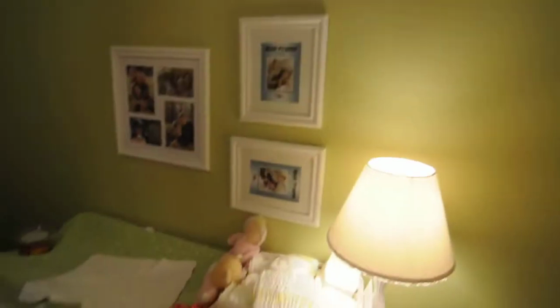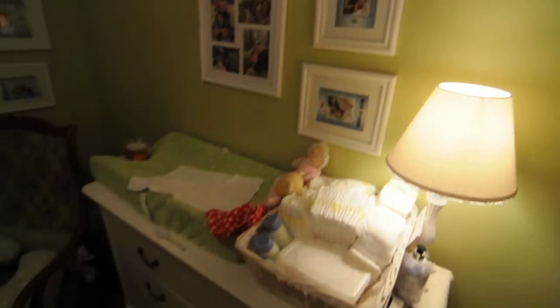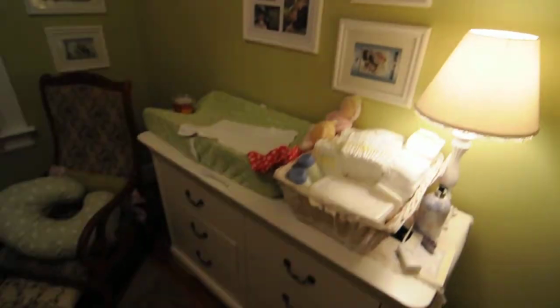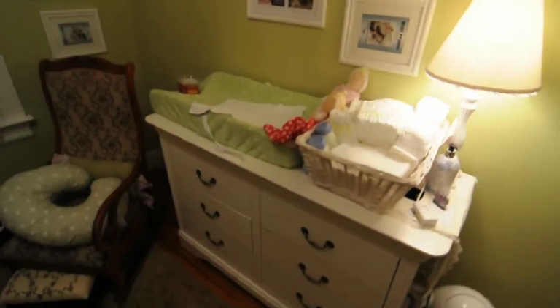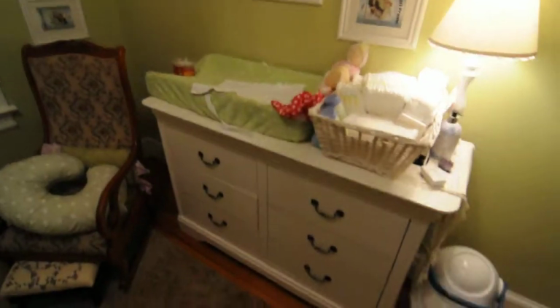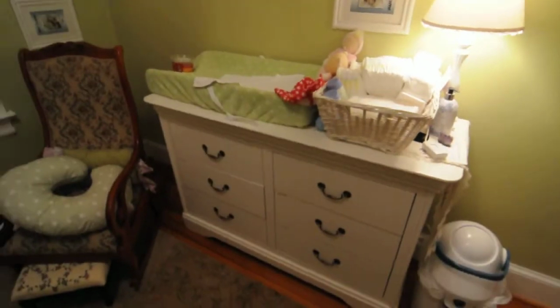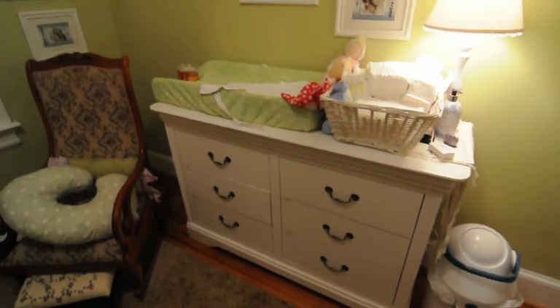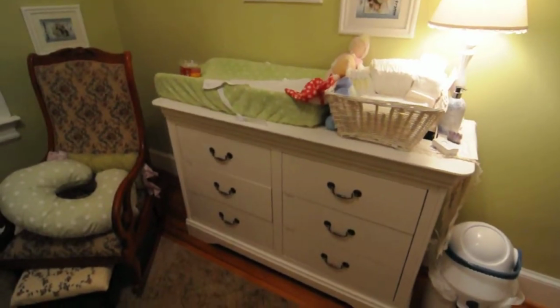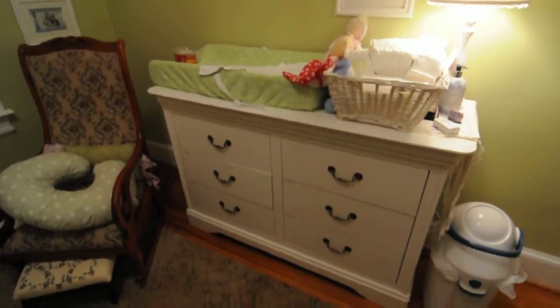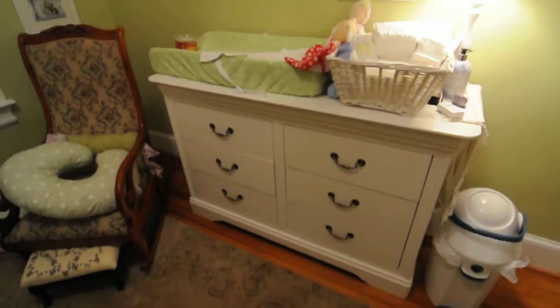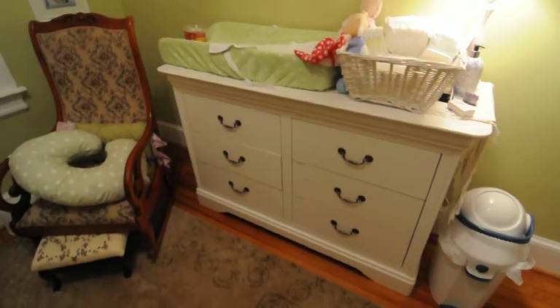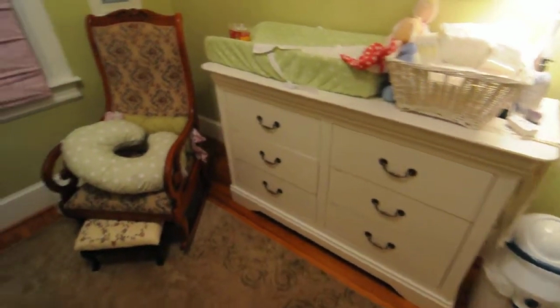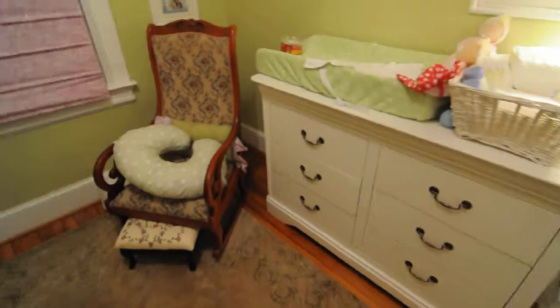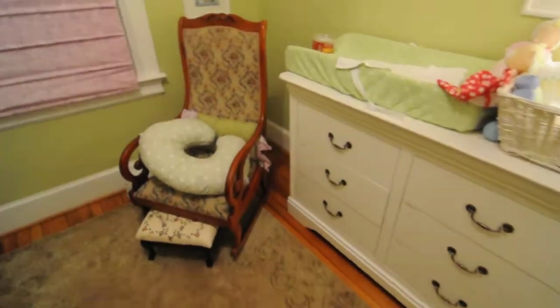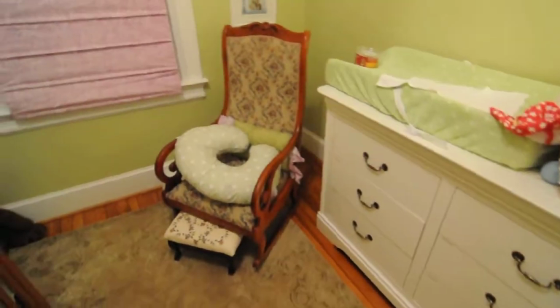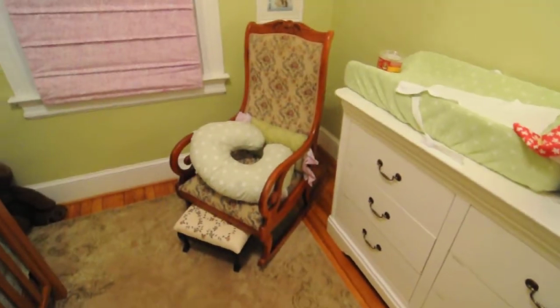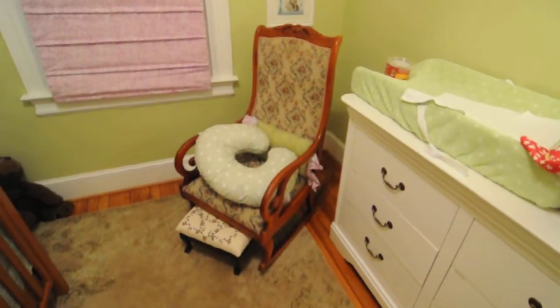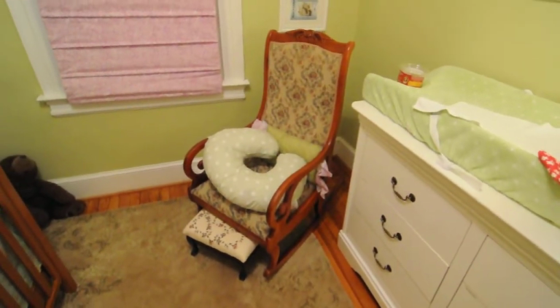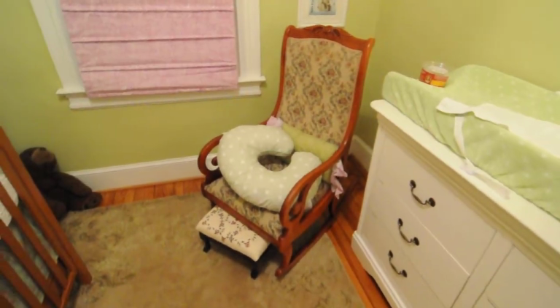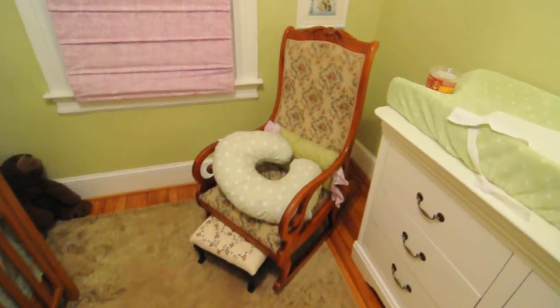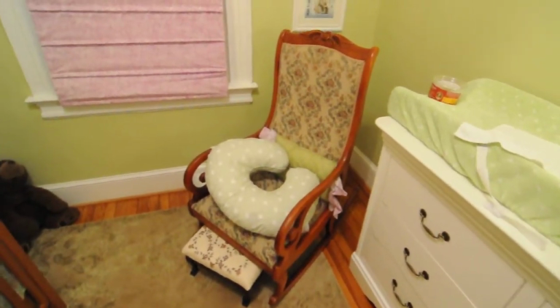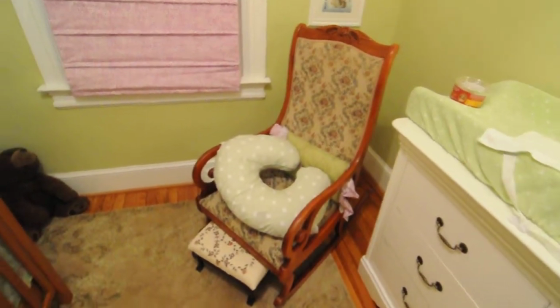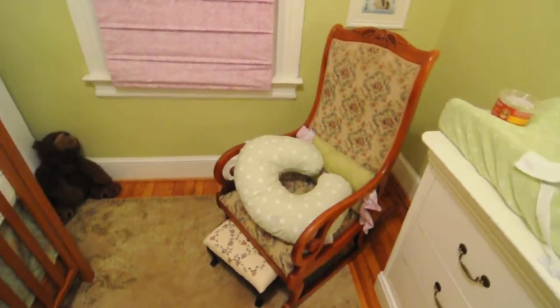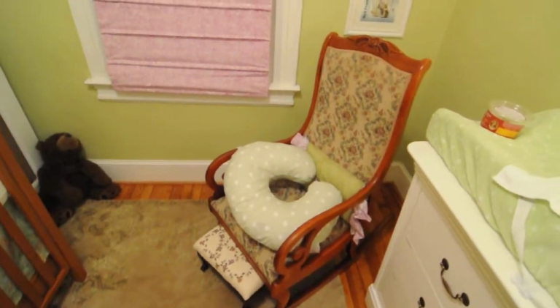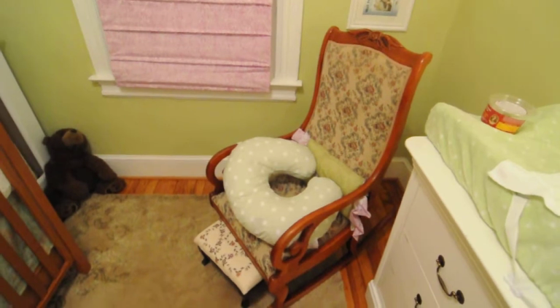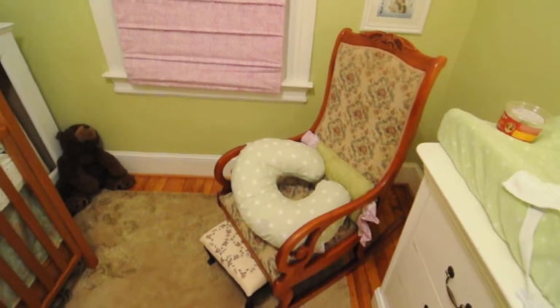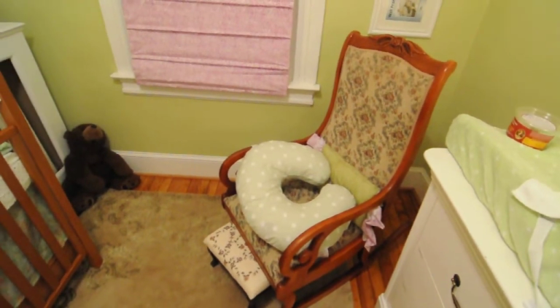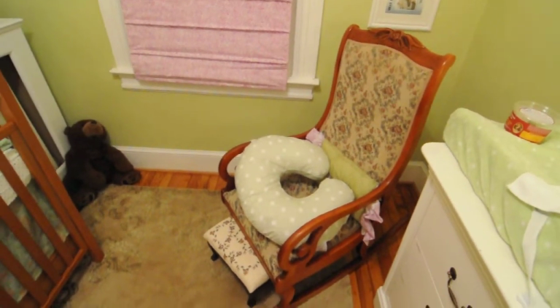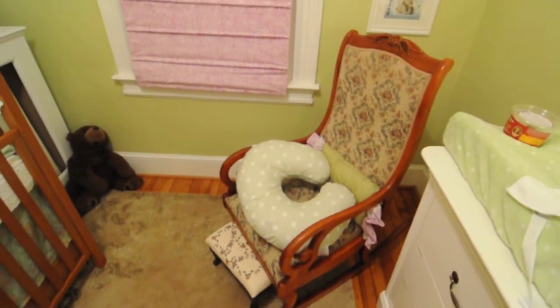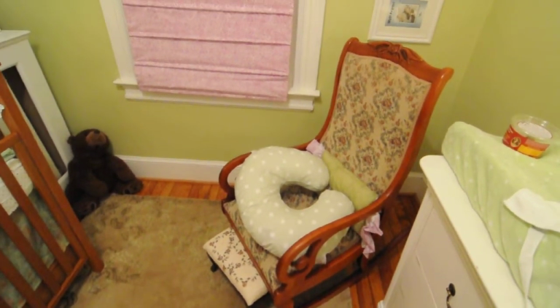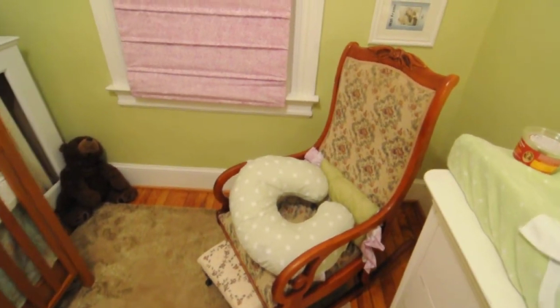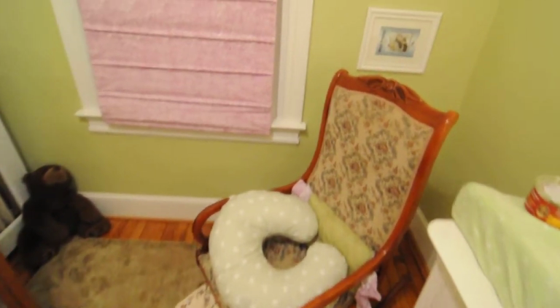We found this dresser after a lot of looking on Craigslist. The rocking chair belonged to — I think — Rachel's grandmother, and our grandmother. That was momsies maybe — she'll let me know.